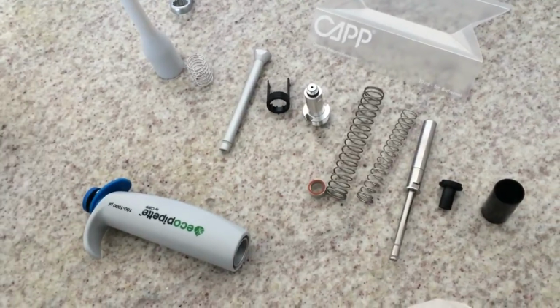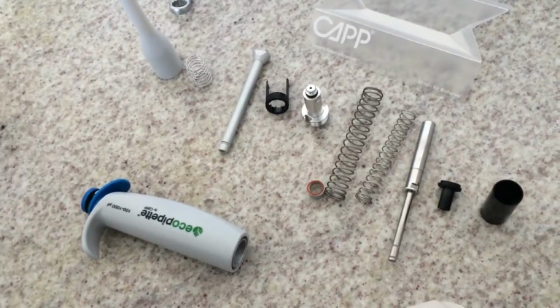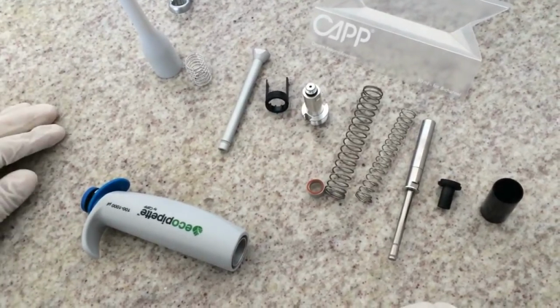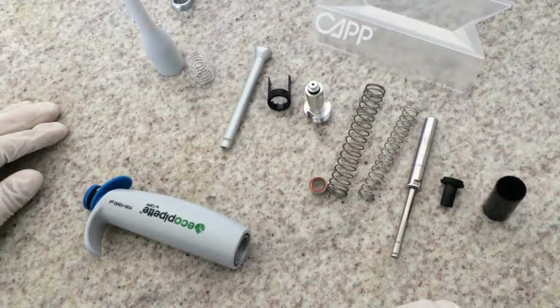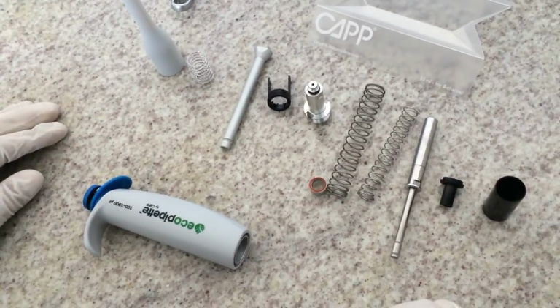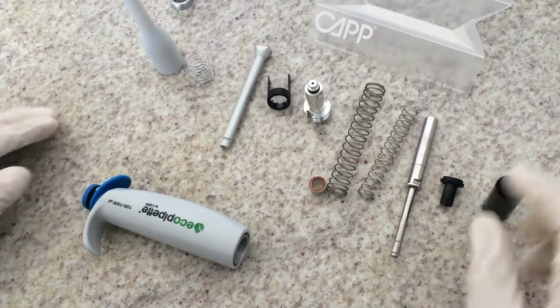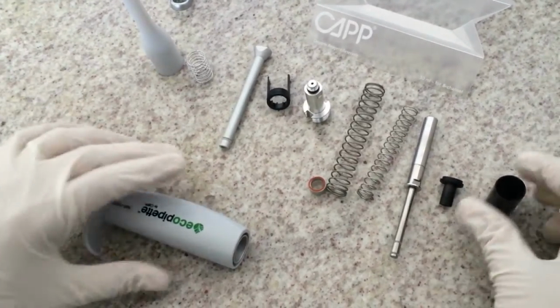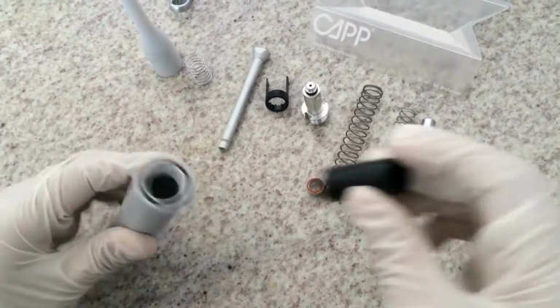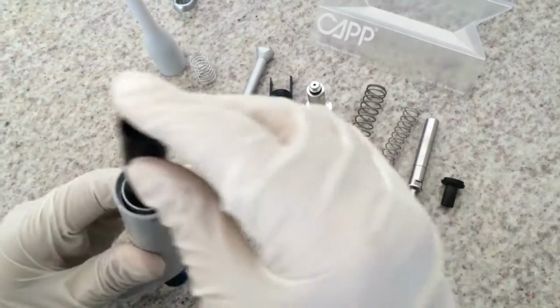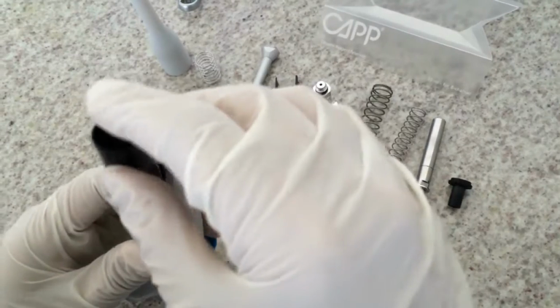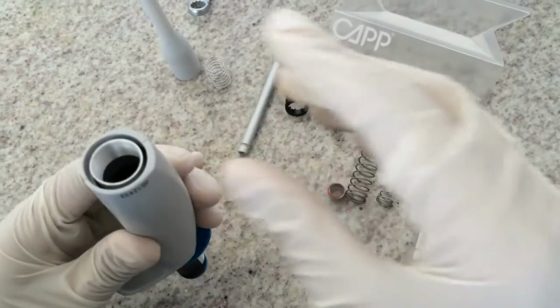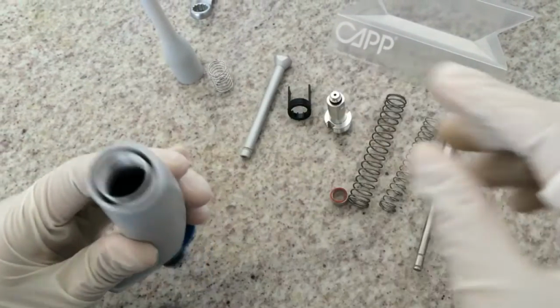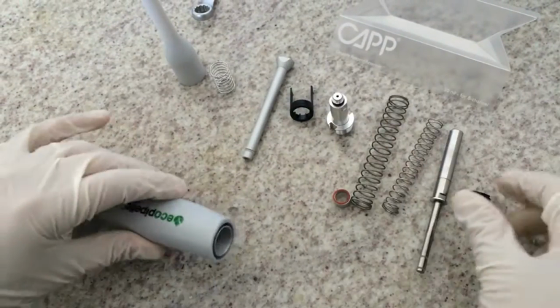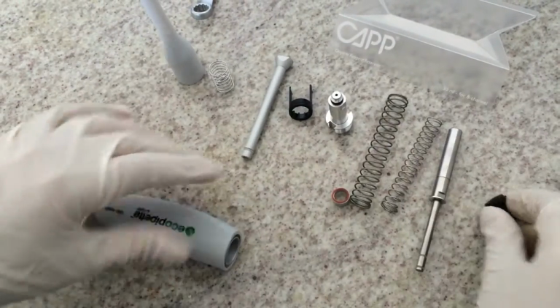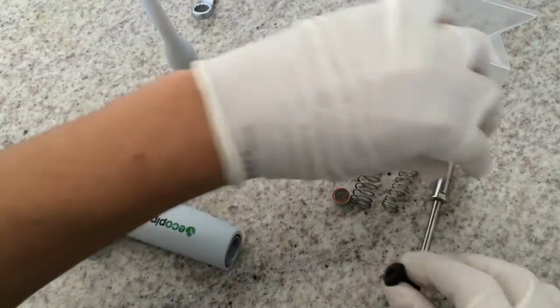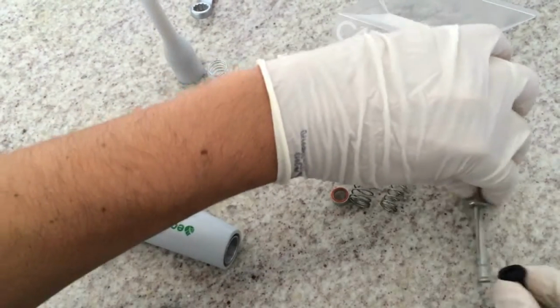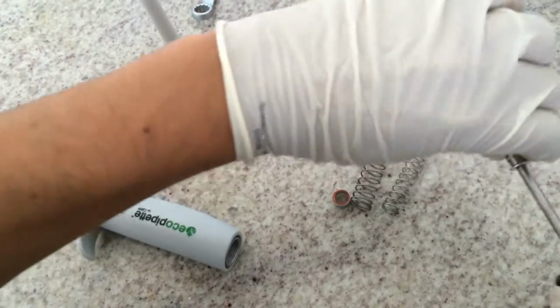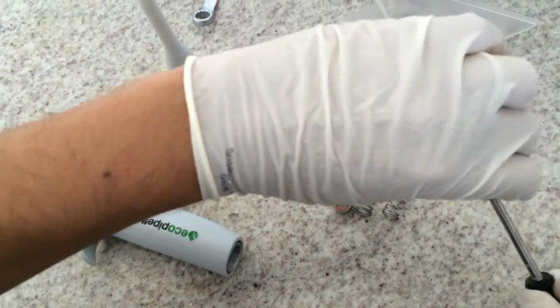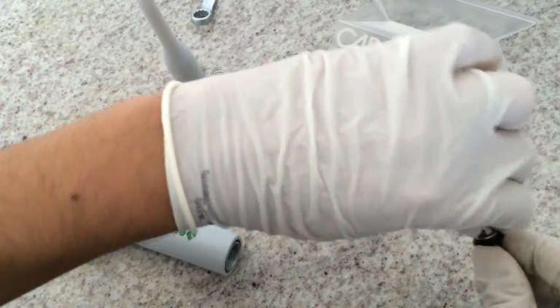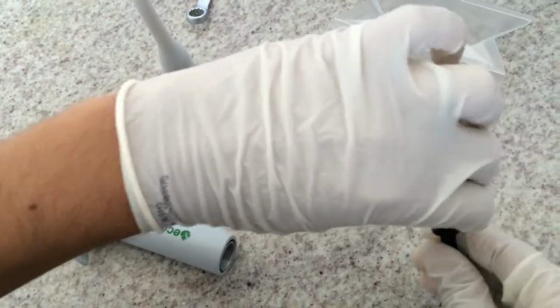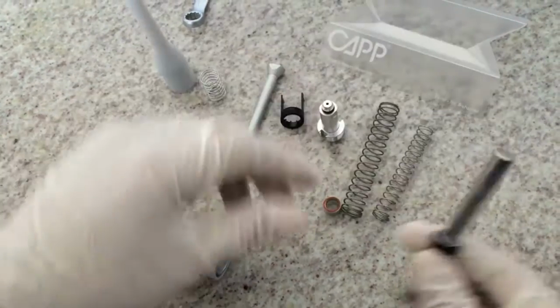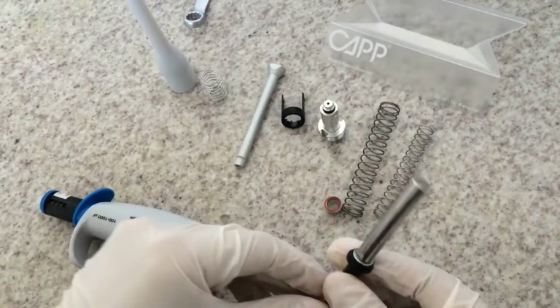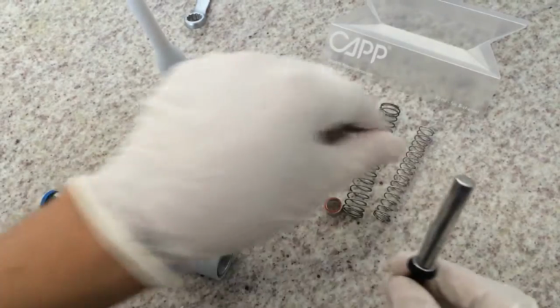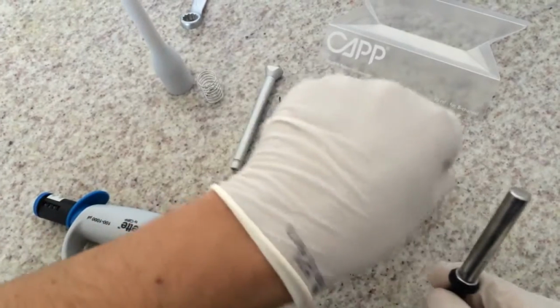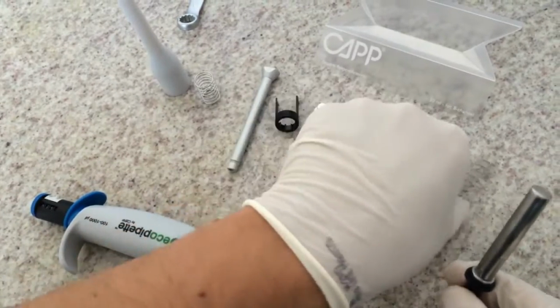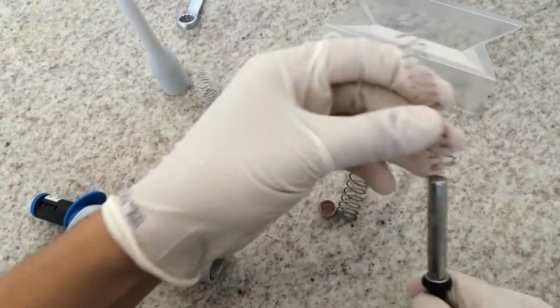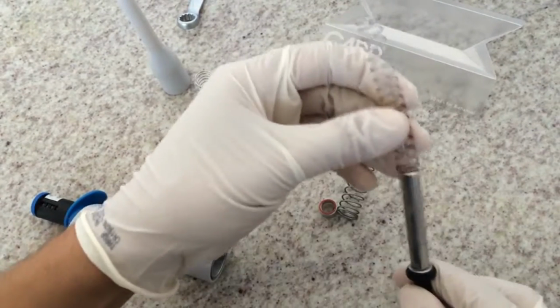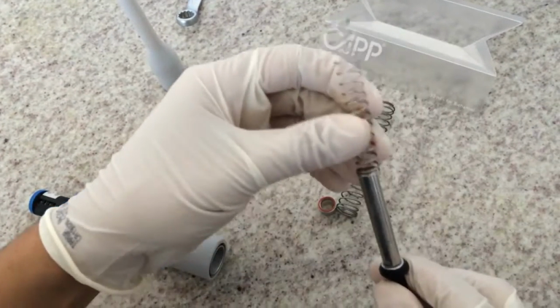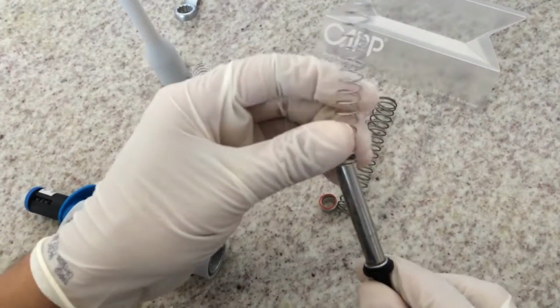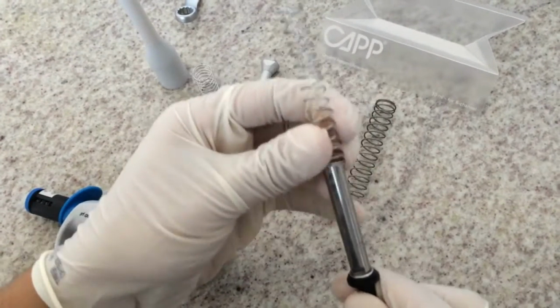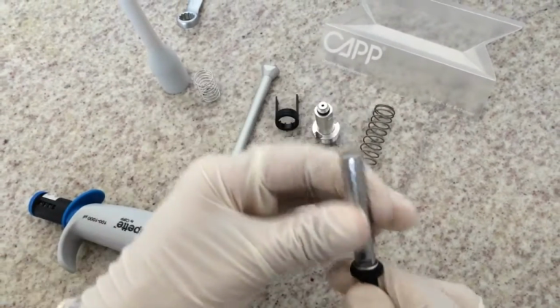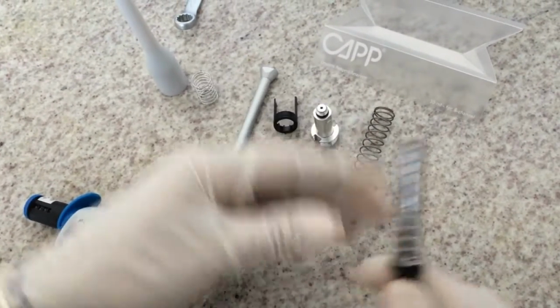Now we are going to assemble everything back. Place the isolation insert. Mount the pipetting and blowout spring on the piston.